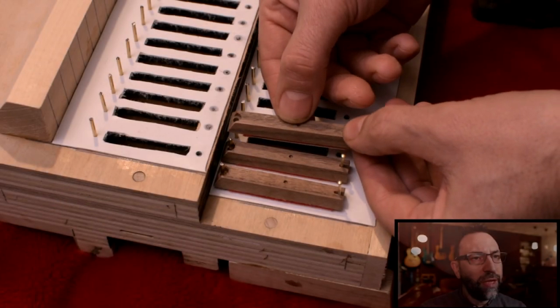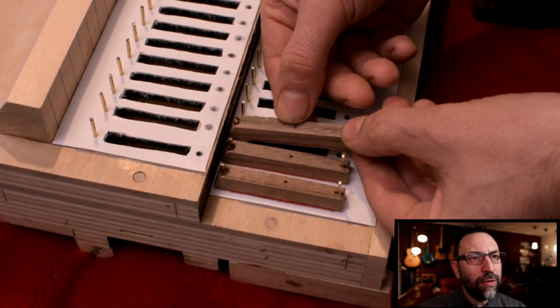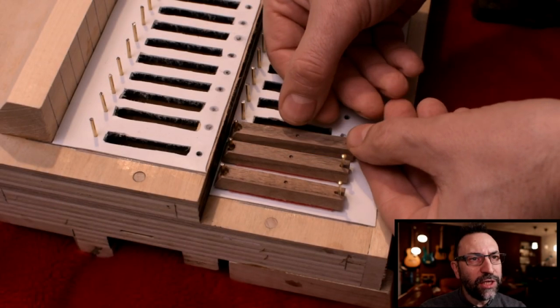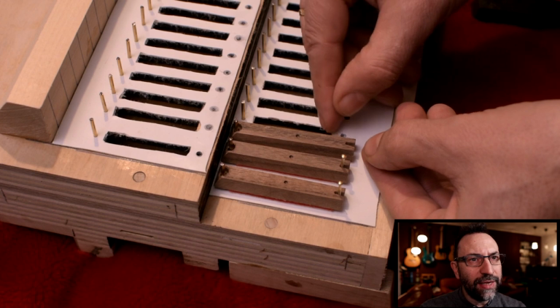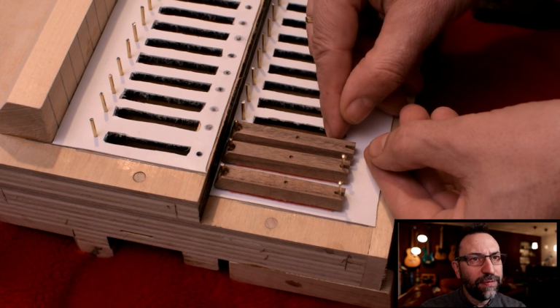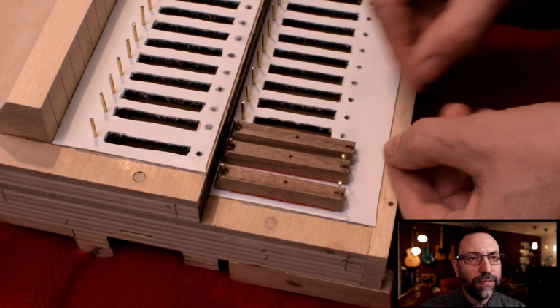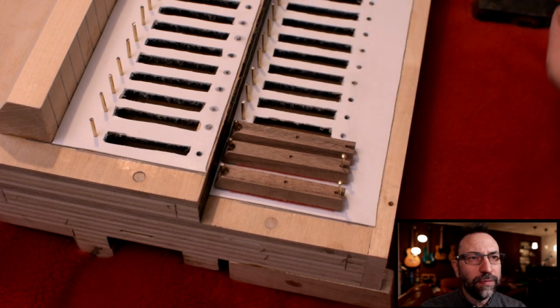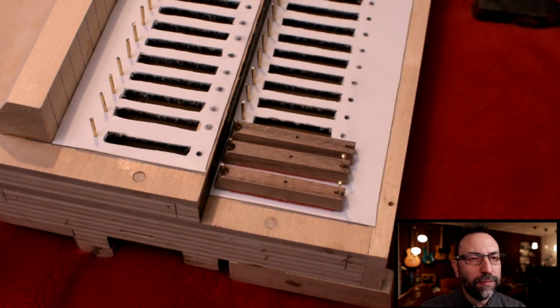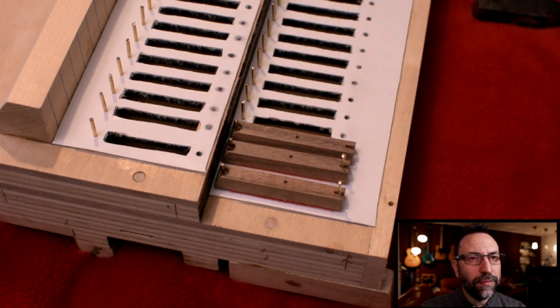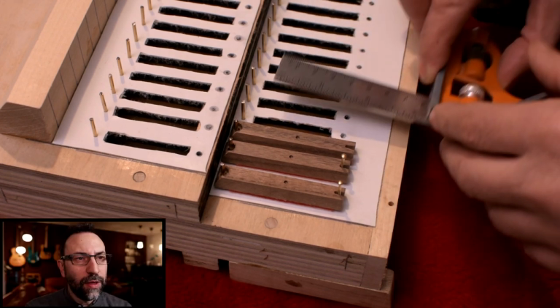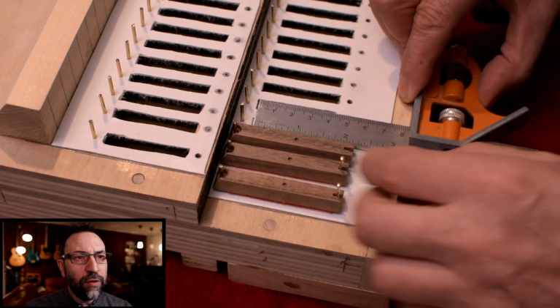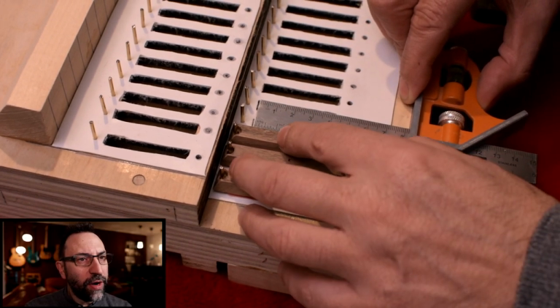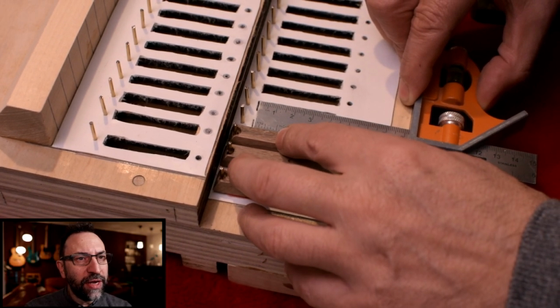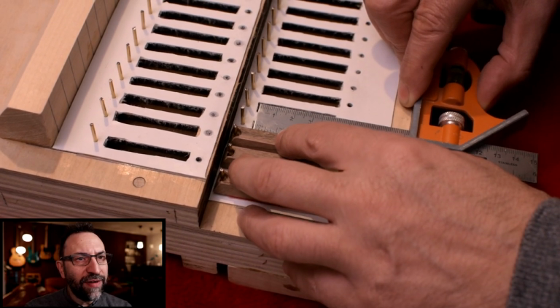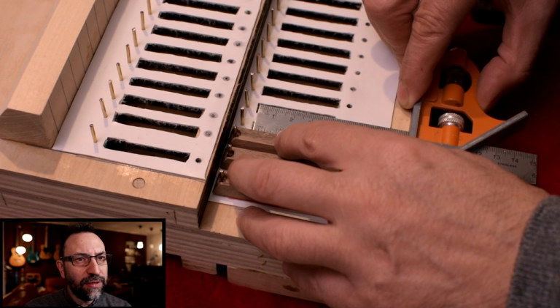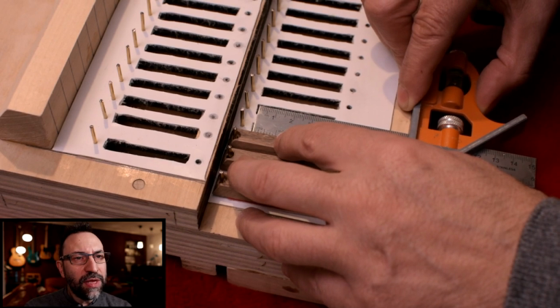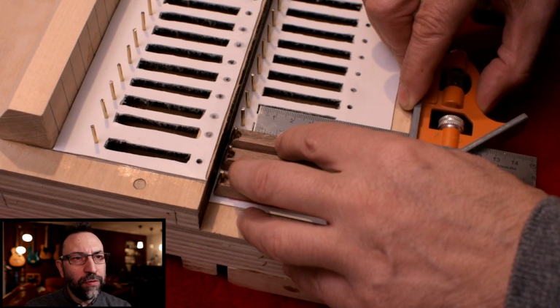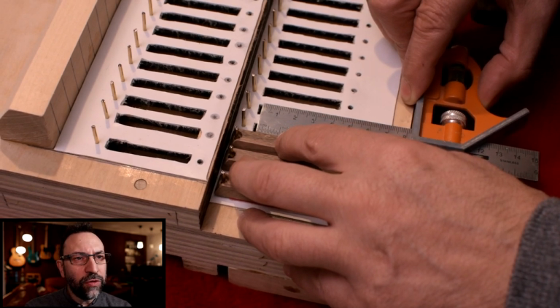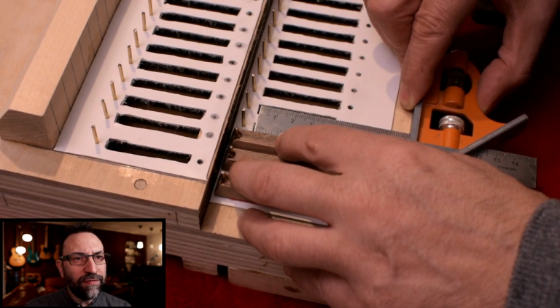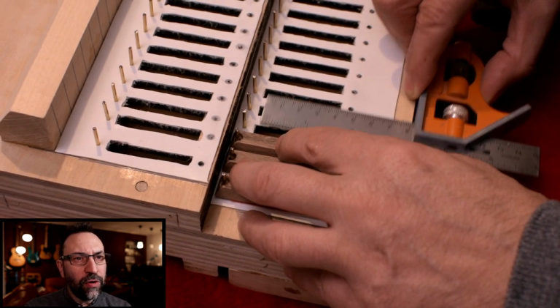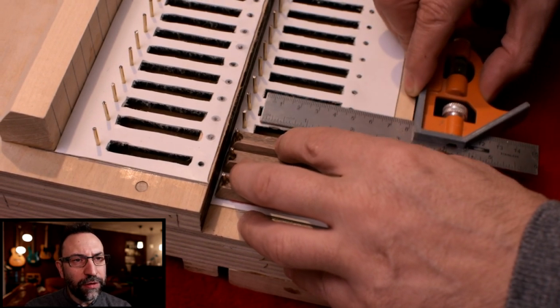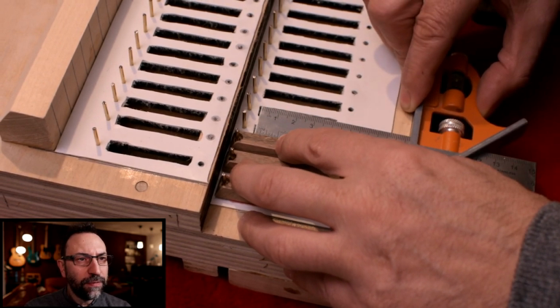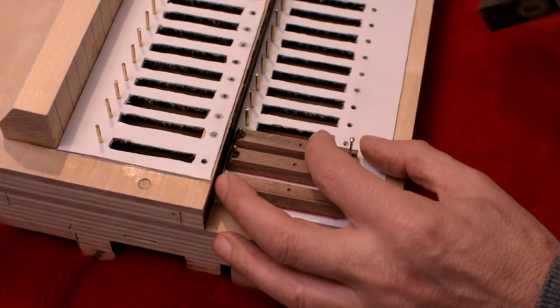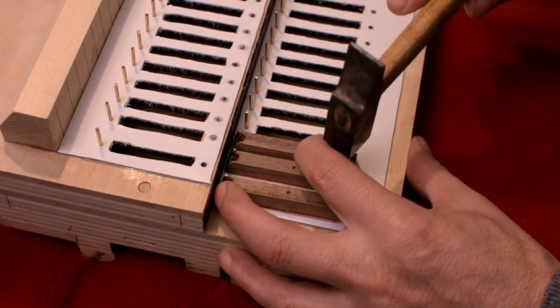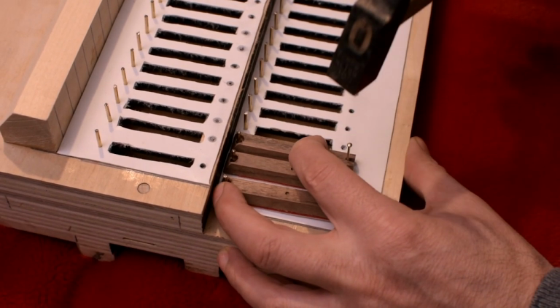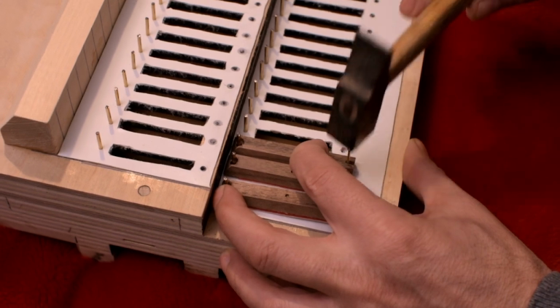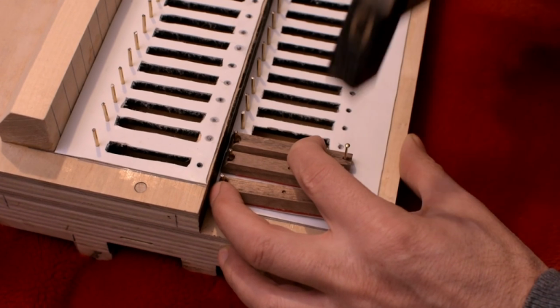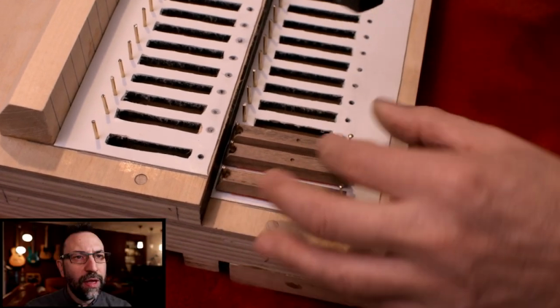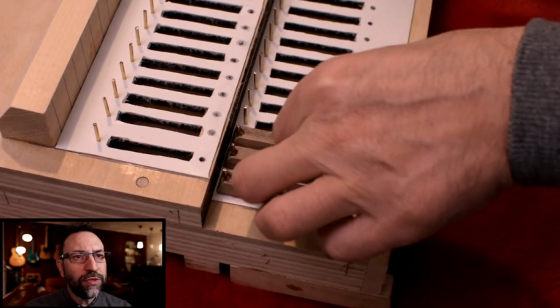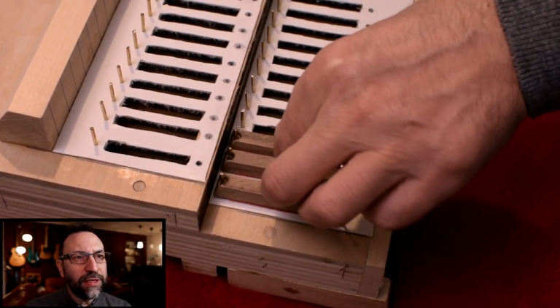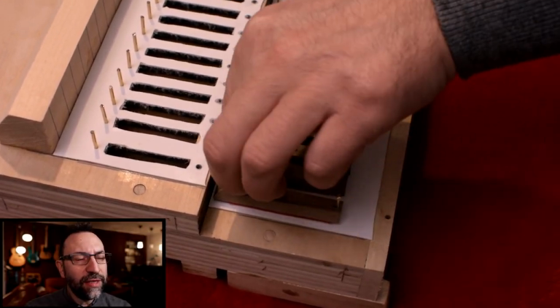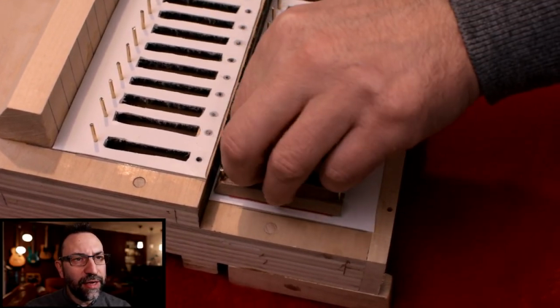Now let's arrange the pallets. I use a square to line up the valves, being careful that they don't get in the way of each other. I use a brass nail as a guide, keeping the head that I use as a stop.